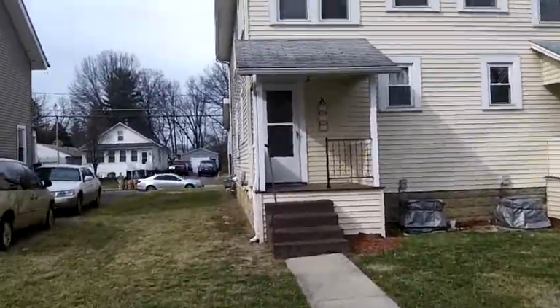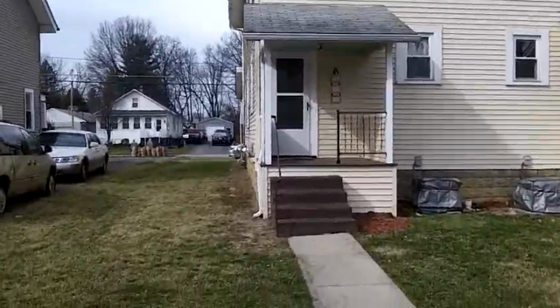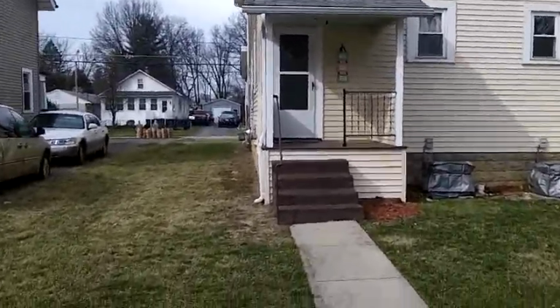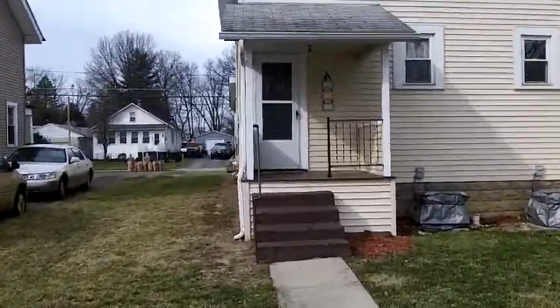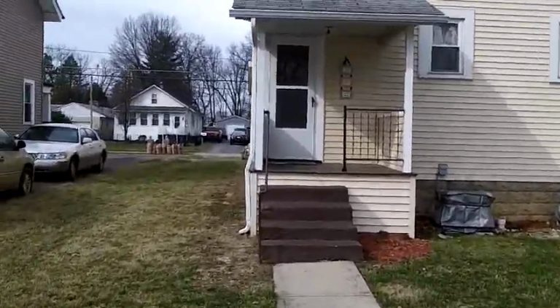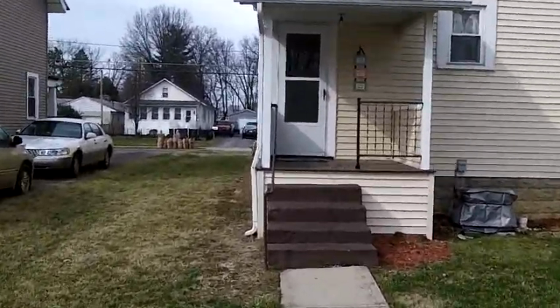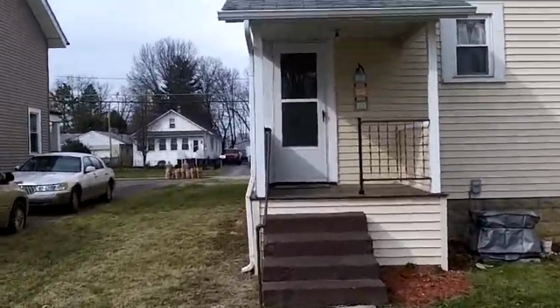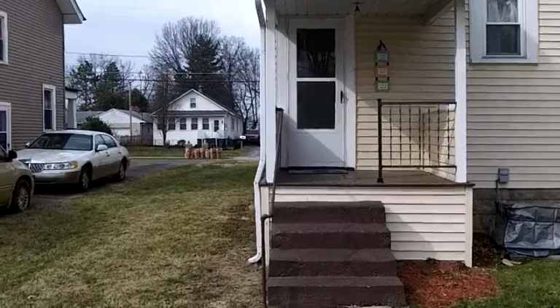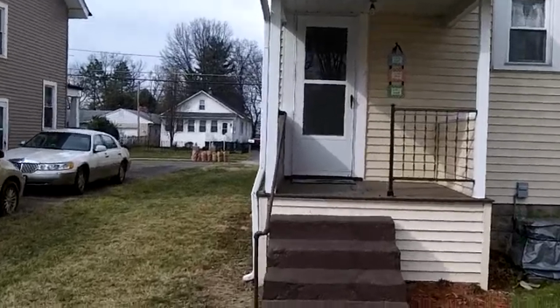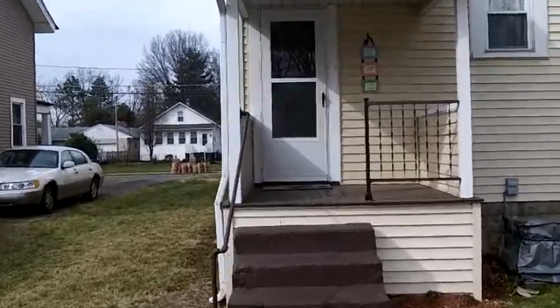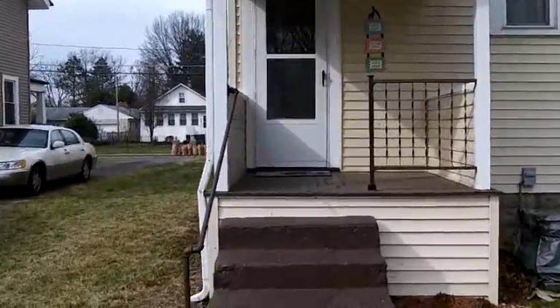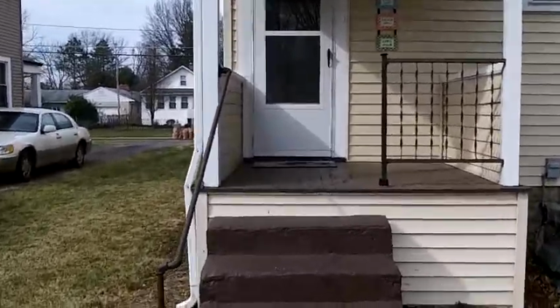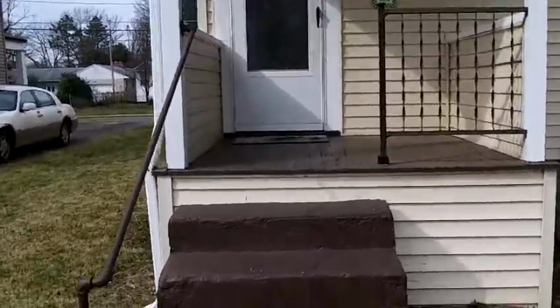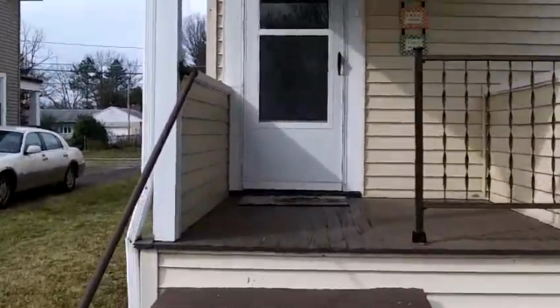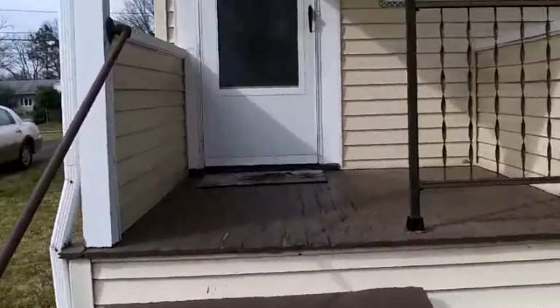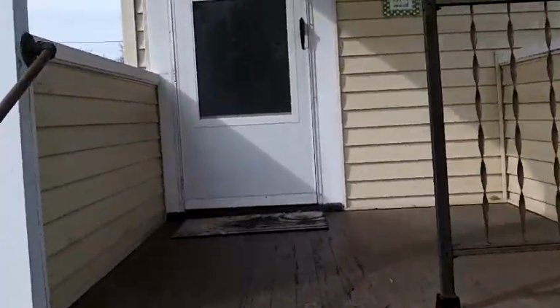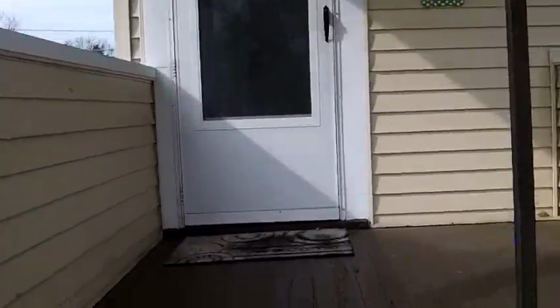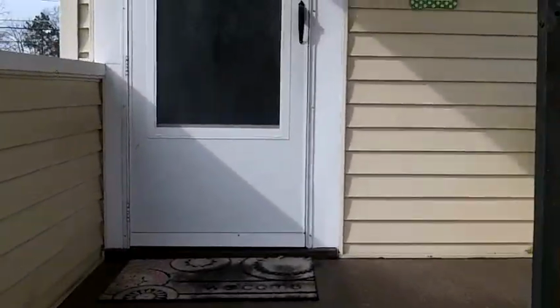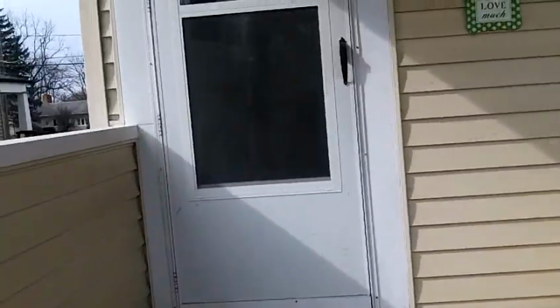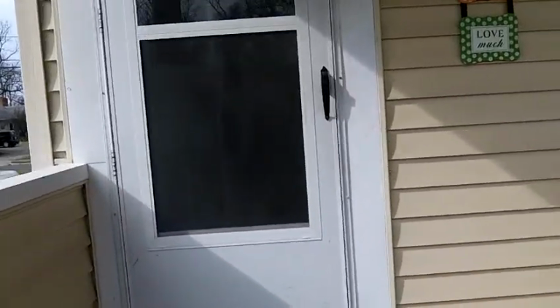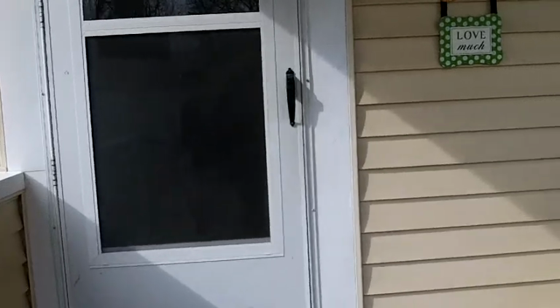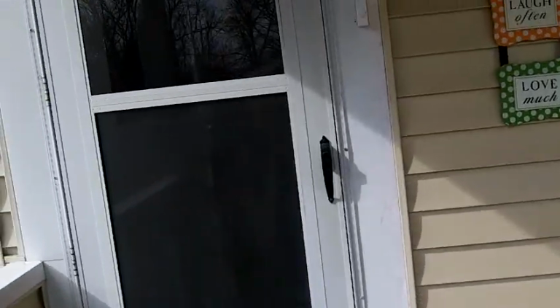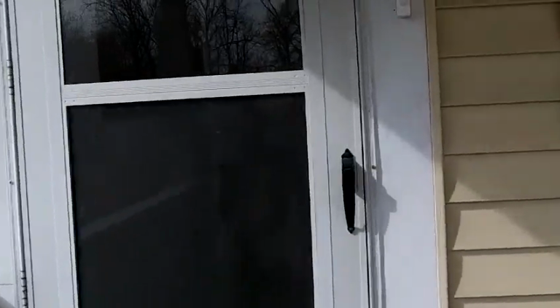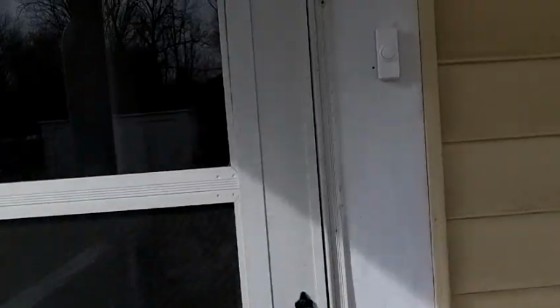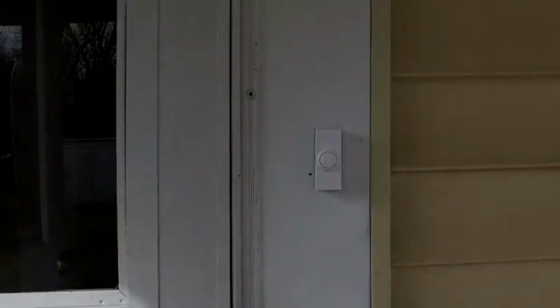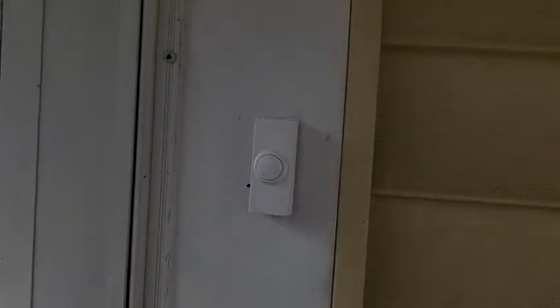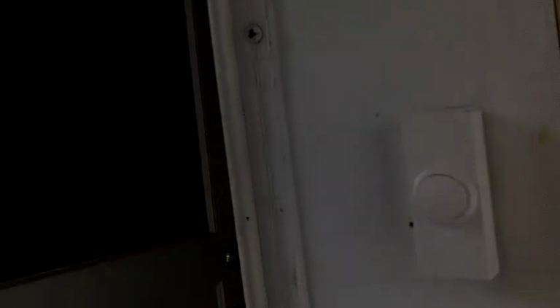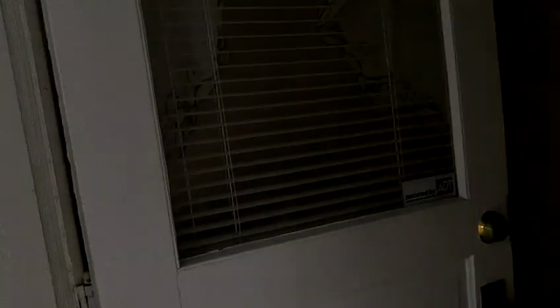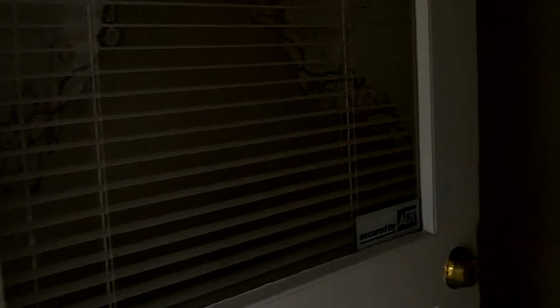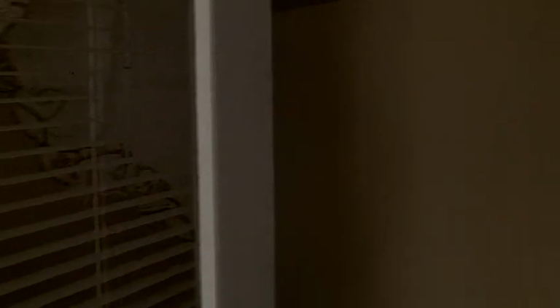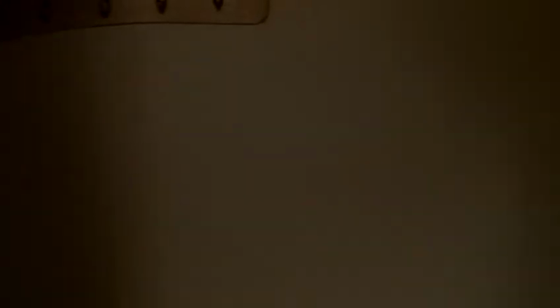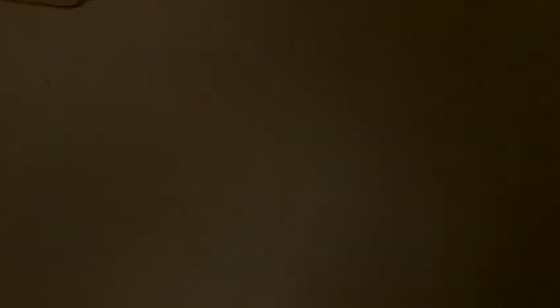There's a little porch here on the back side of the property, and as we enter from the back side, we go right into the kitchen.